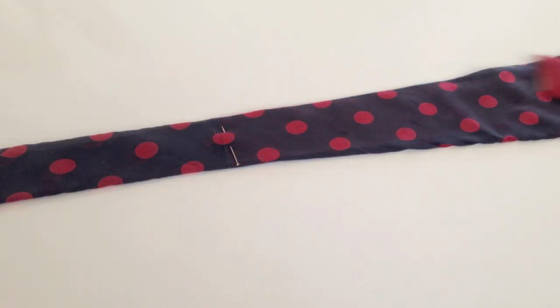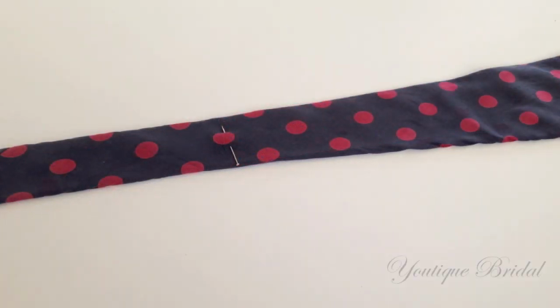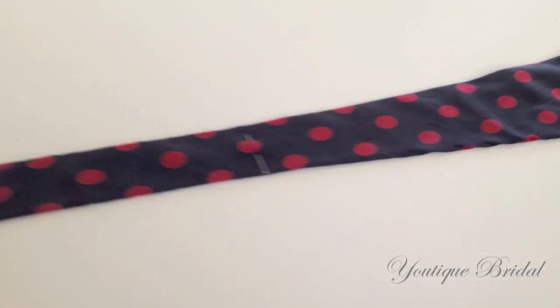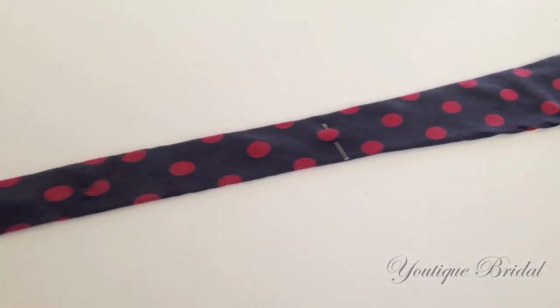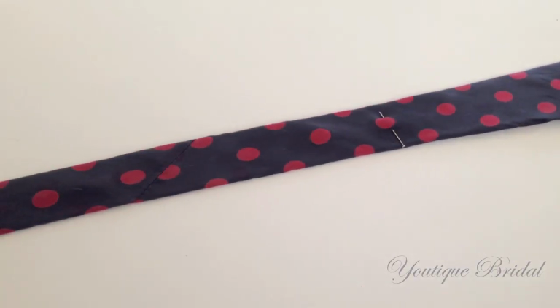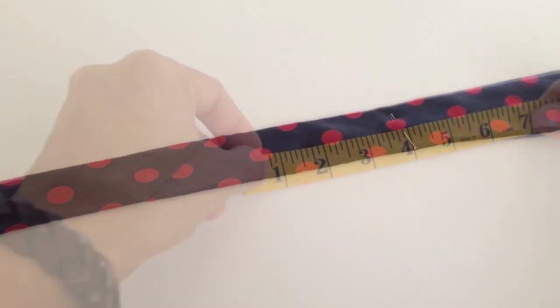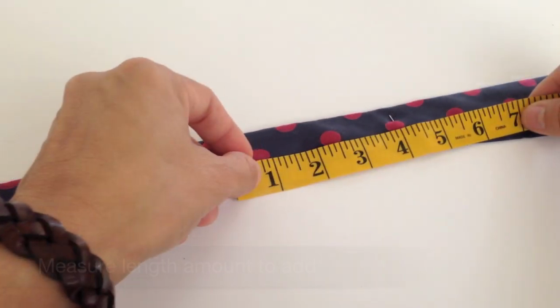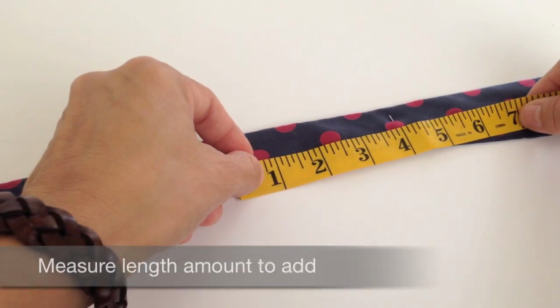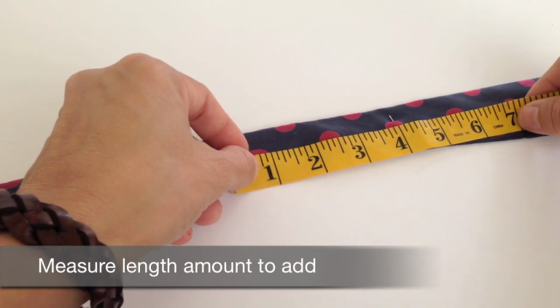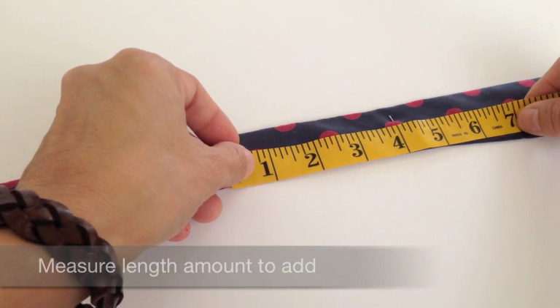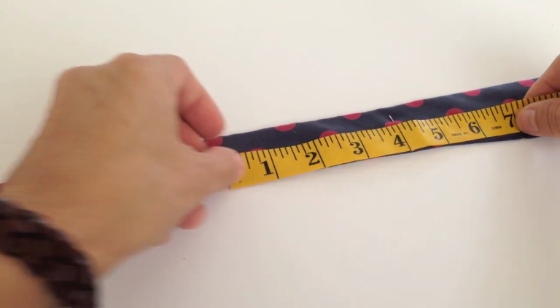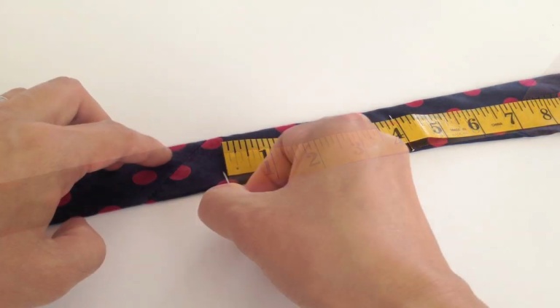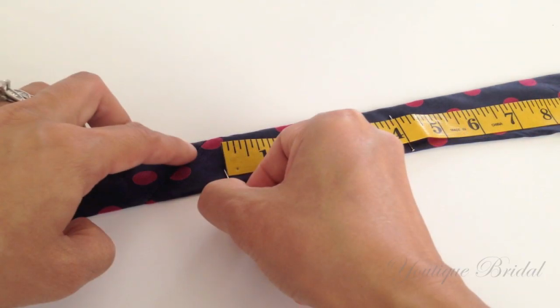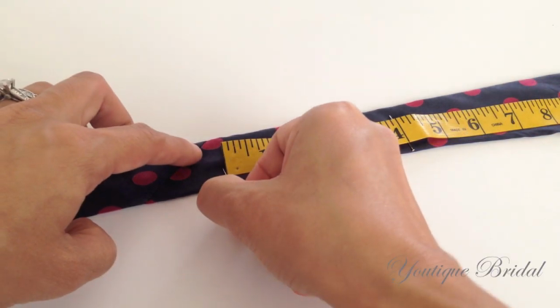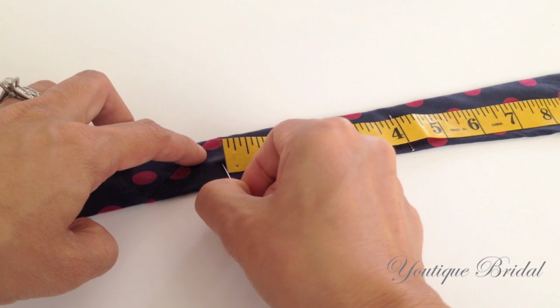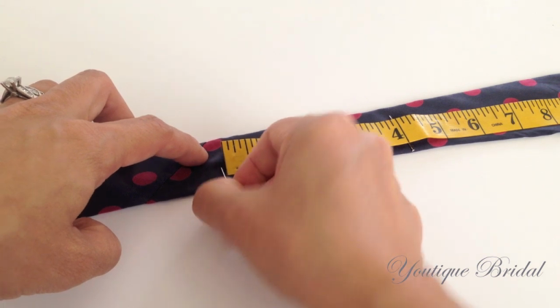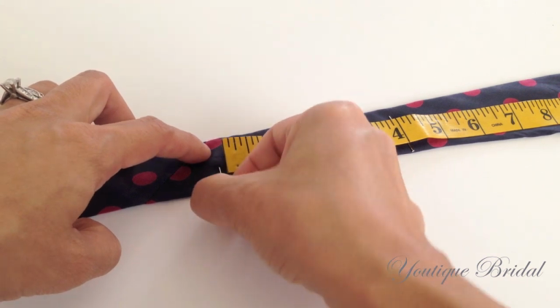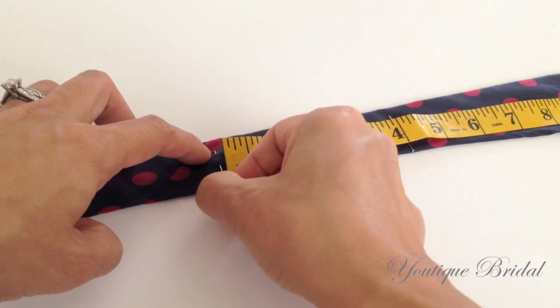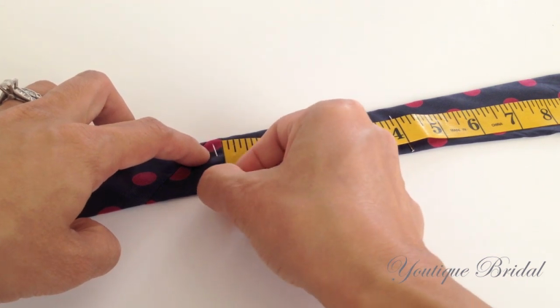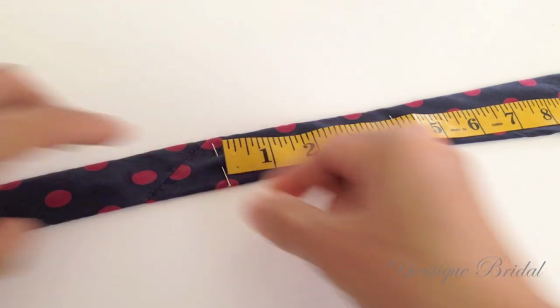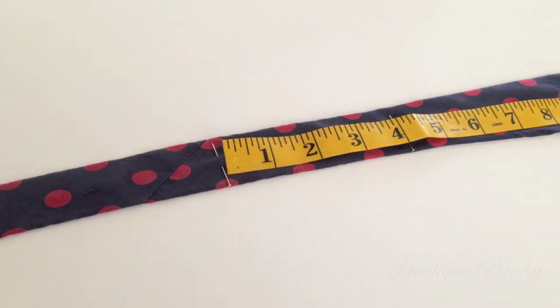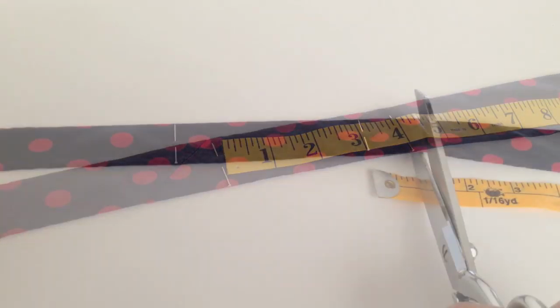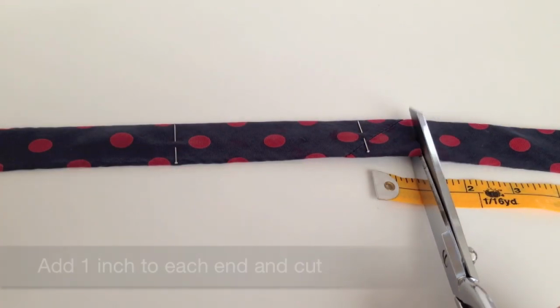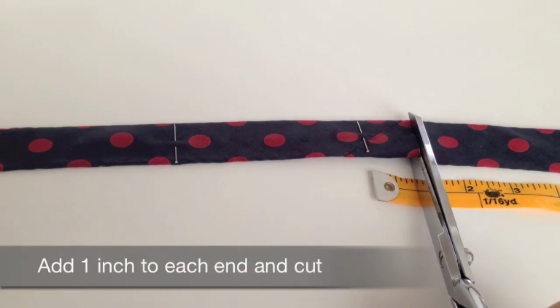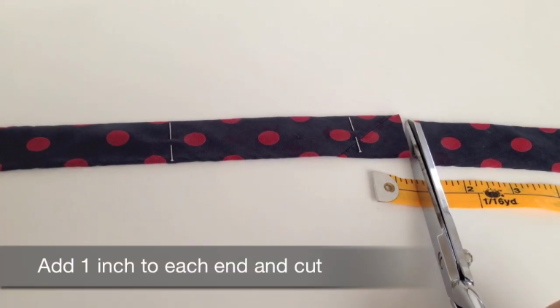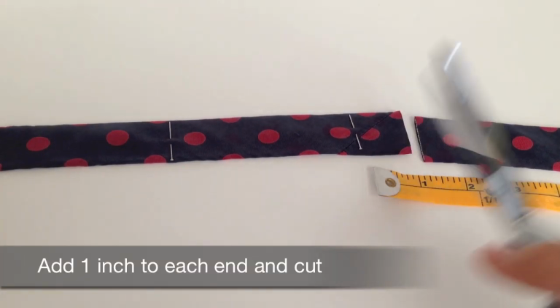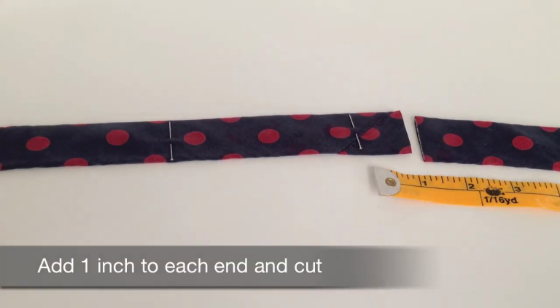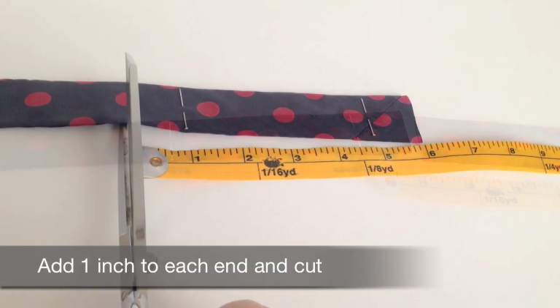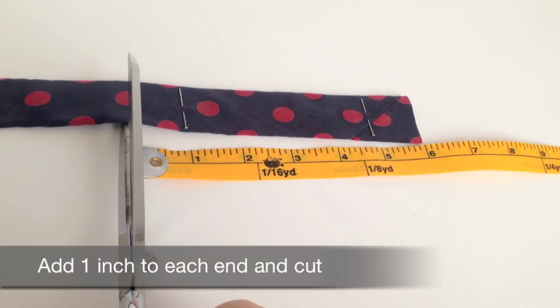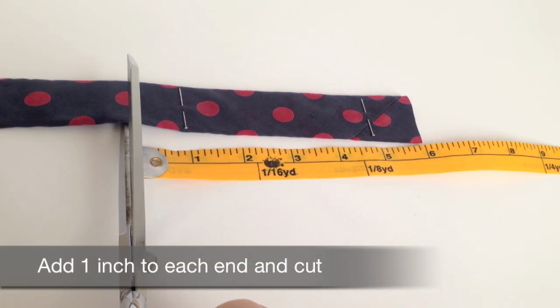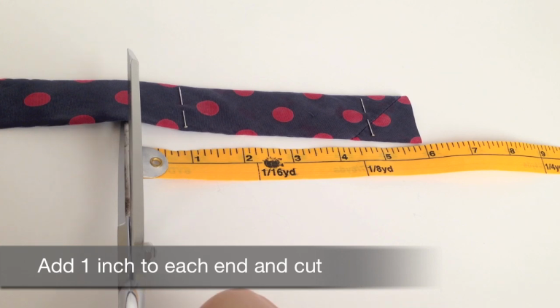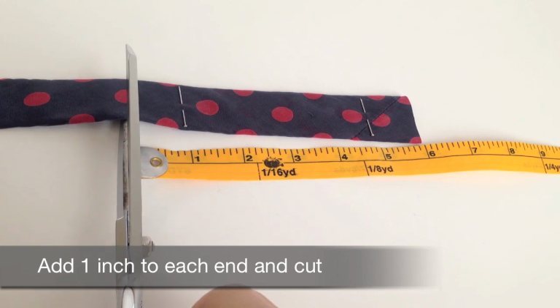Using the measuring tape, add the amount of length you would like to add to the tie. Here I am going to add 4 inches. Add 1 inch to each end and then cut.